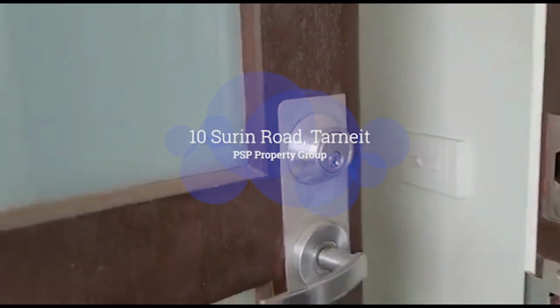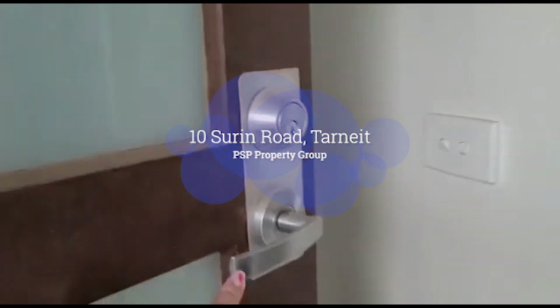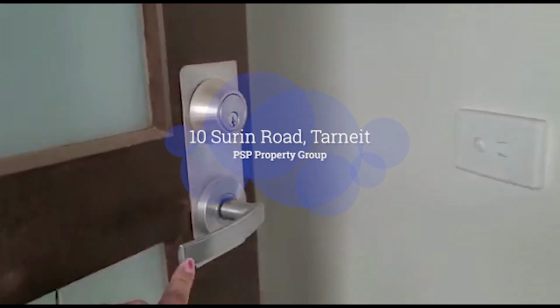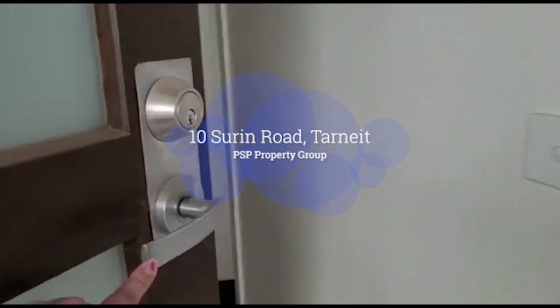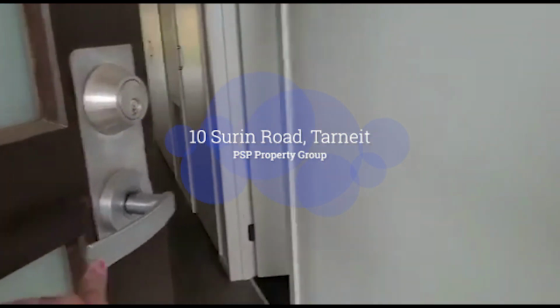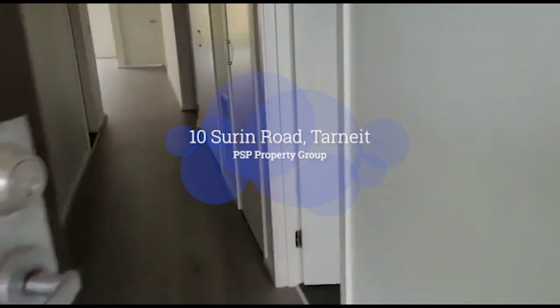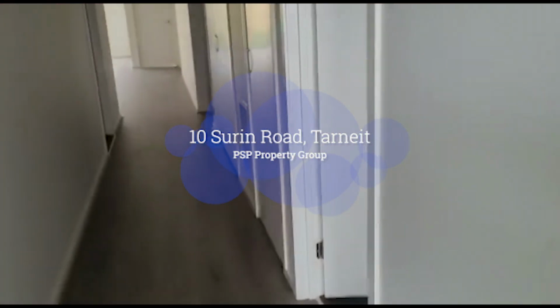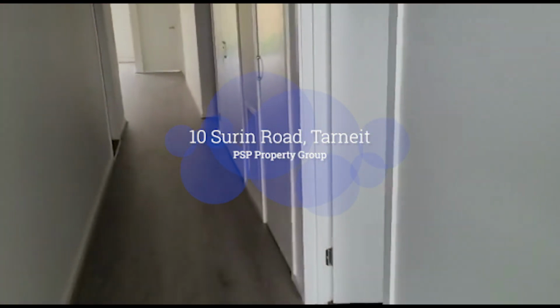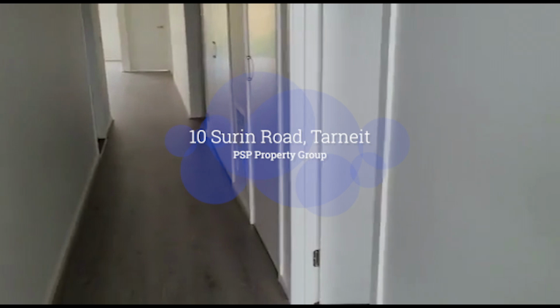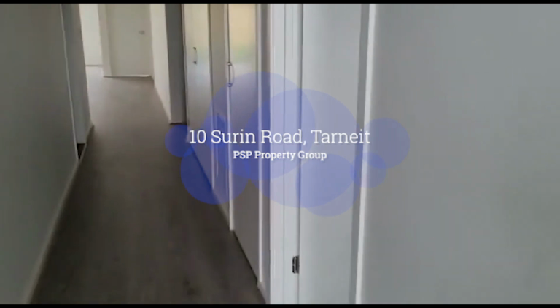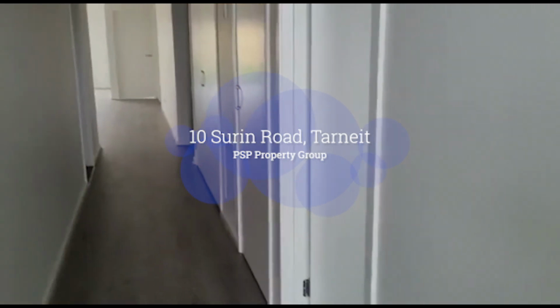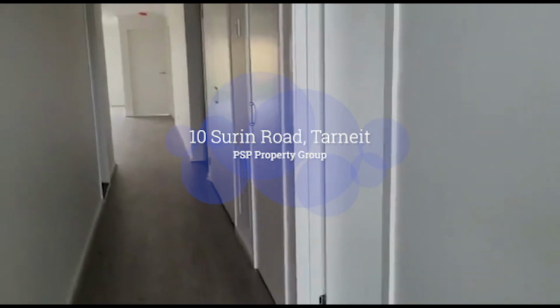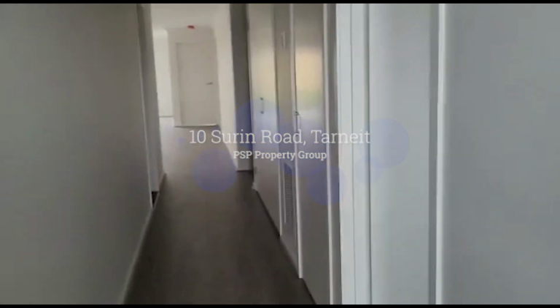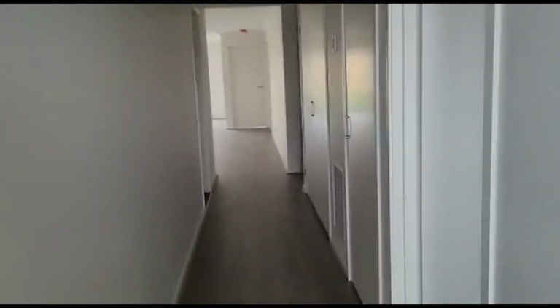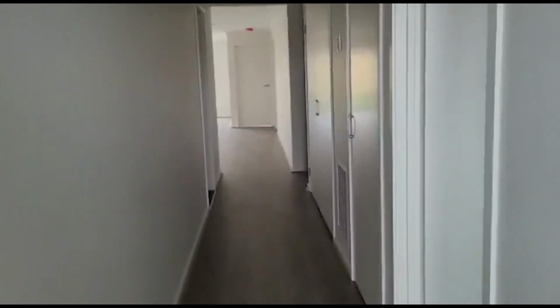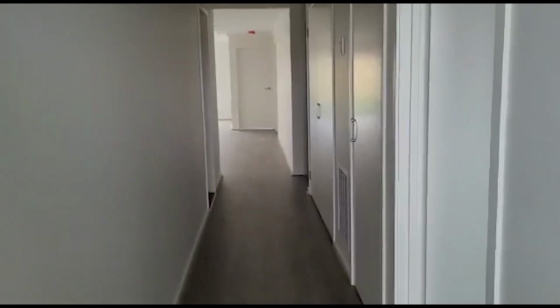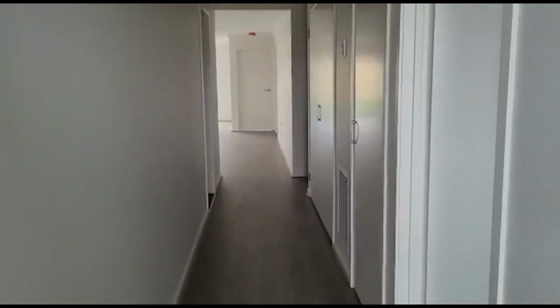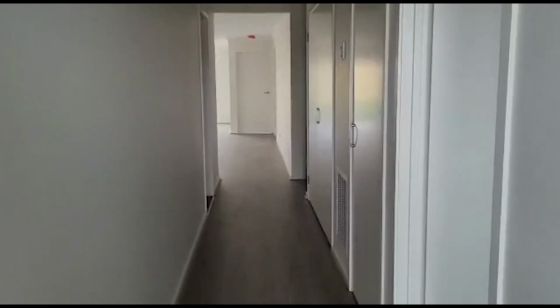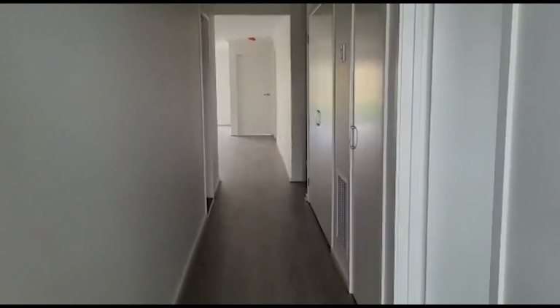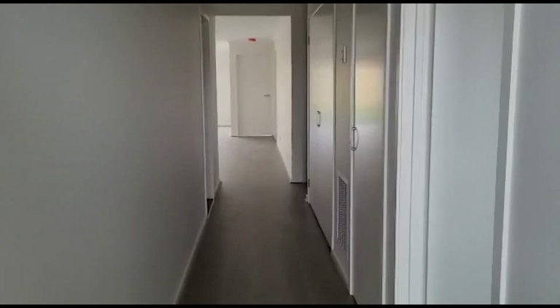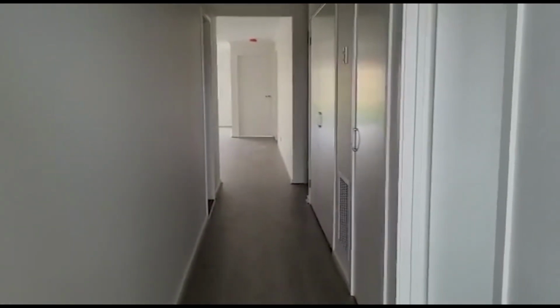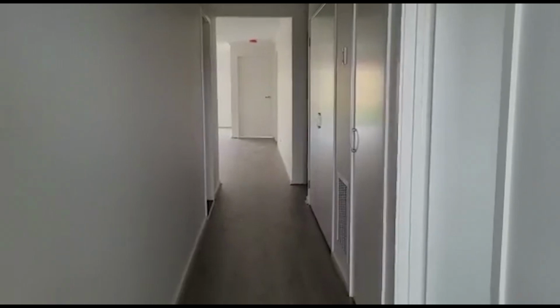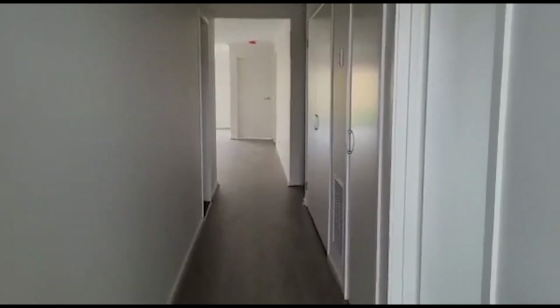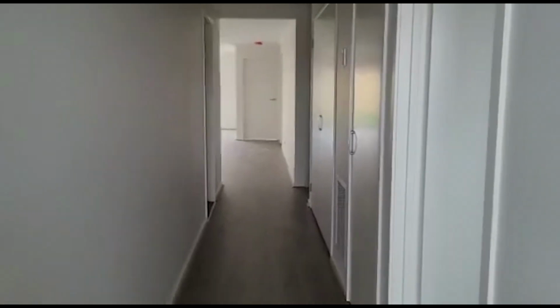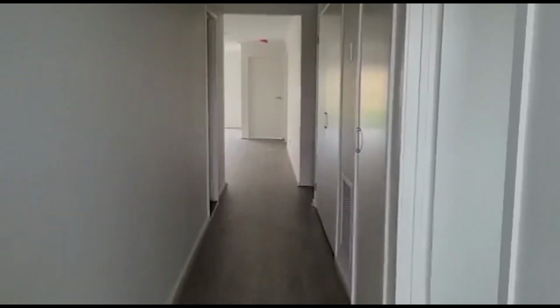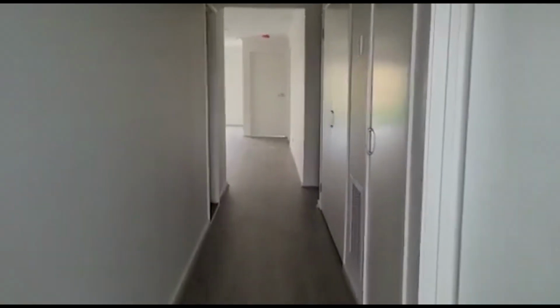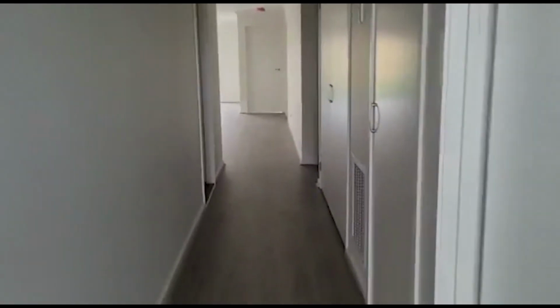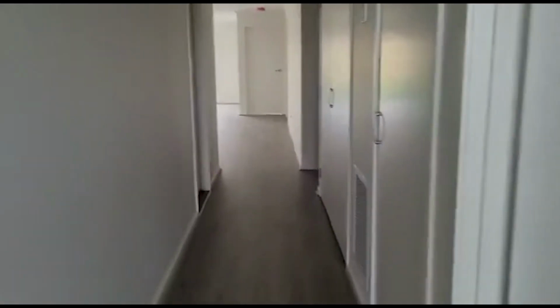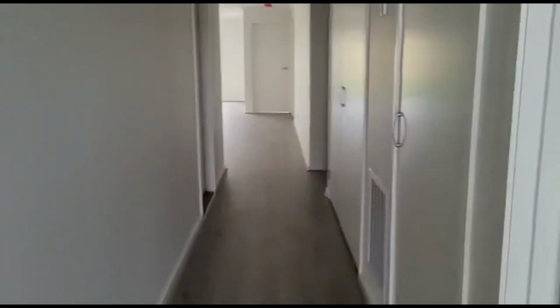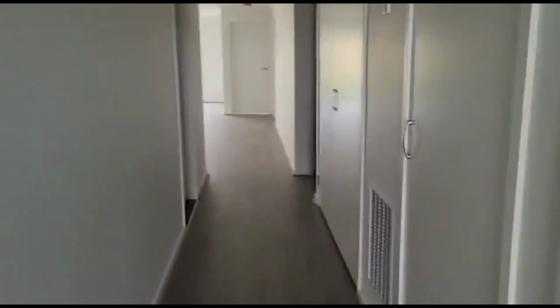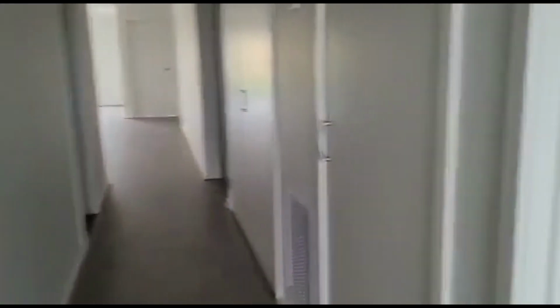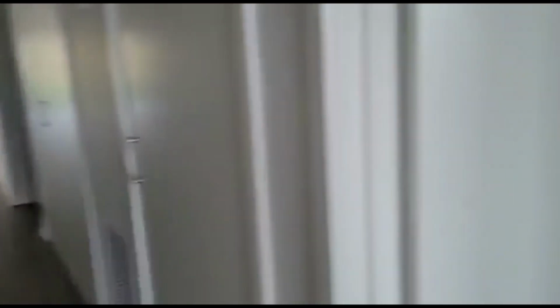Hi guys, and welcome to number 10 Surin Drive in Tarnit. I'll quickly take you through the property so you can have a little bit of an idea. Just going through the hallway and onto our right hand side.